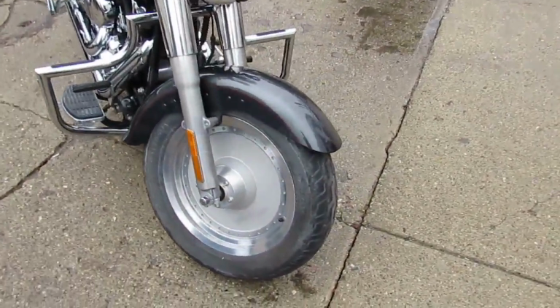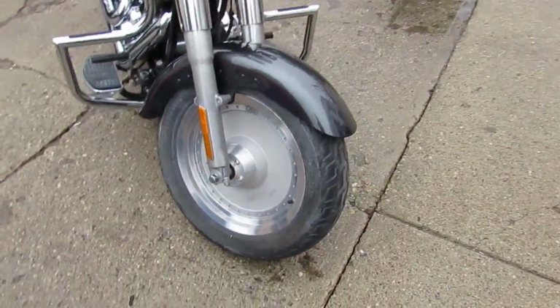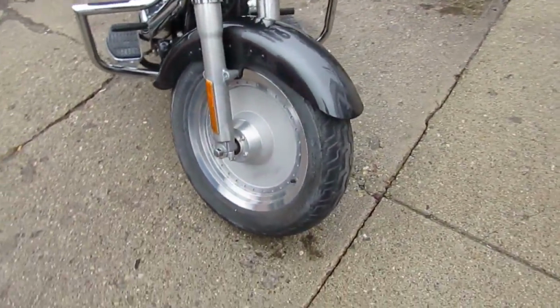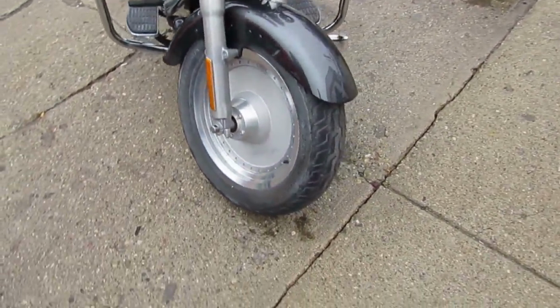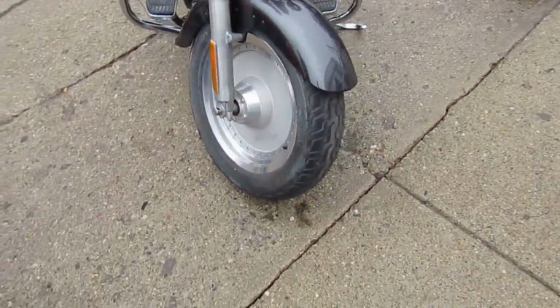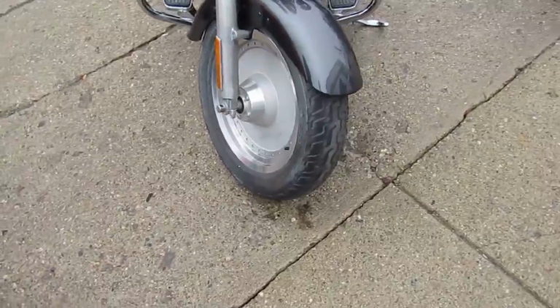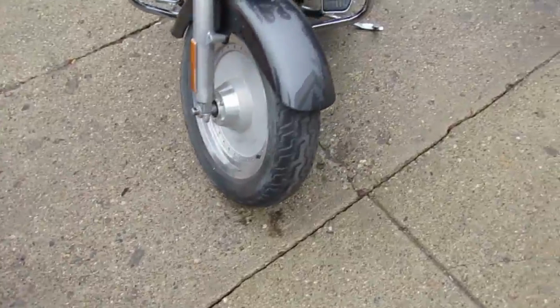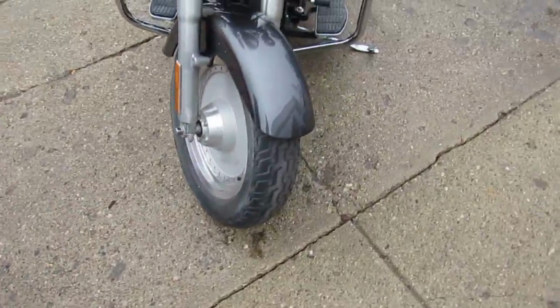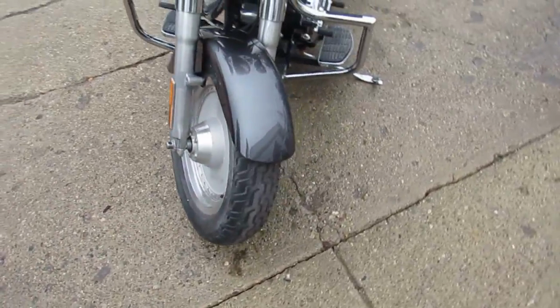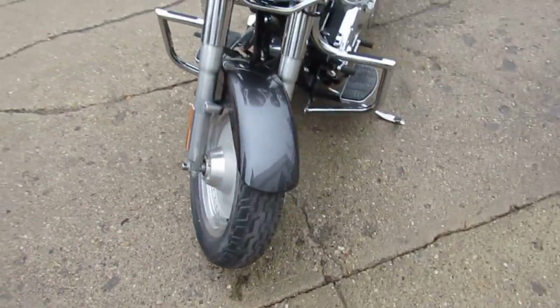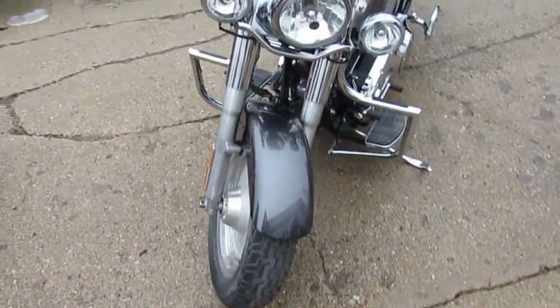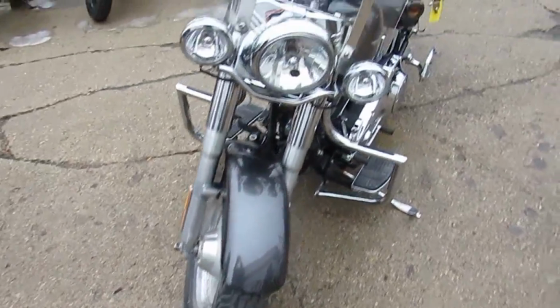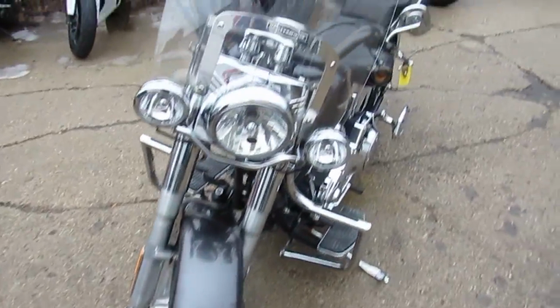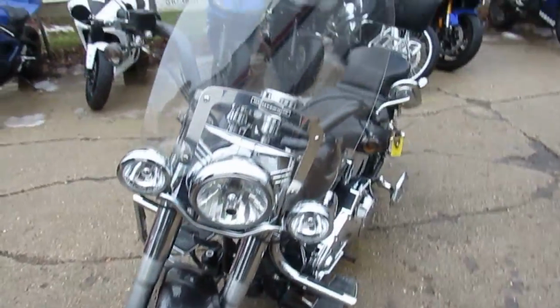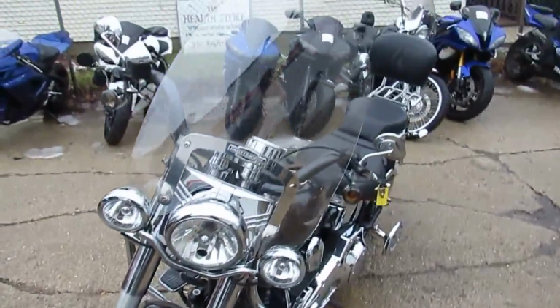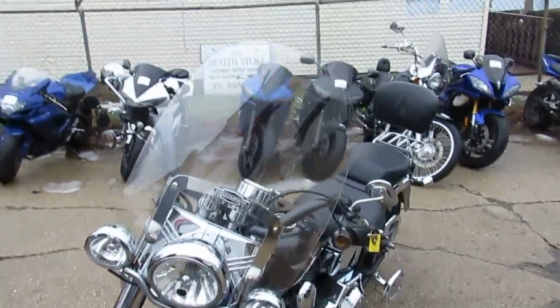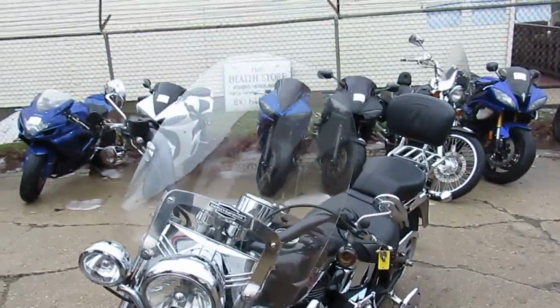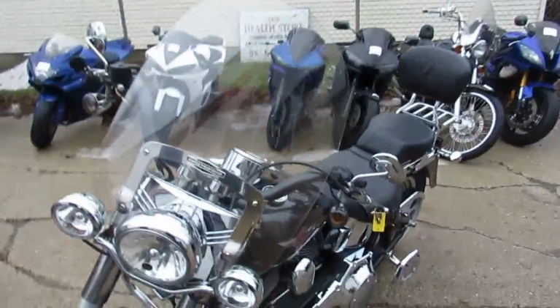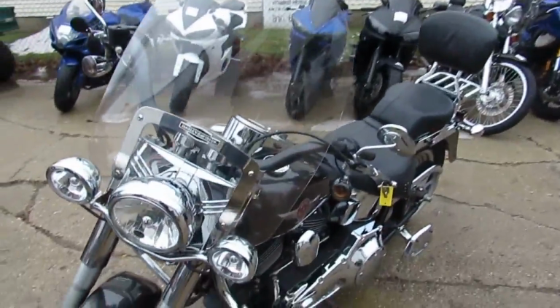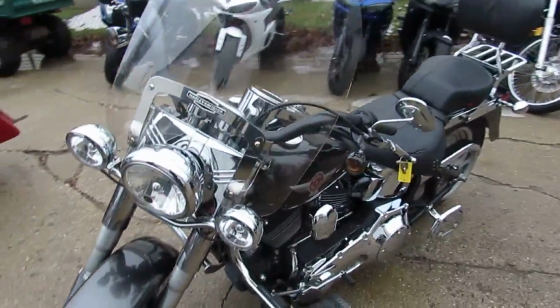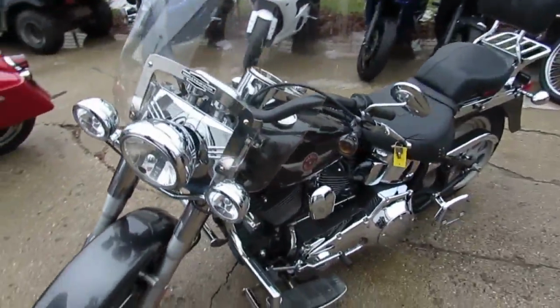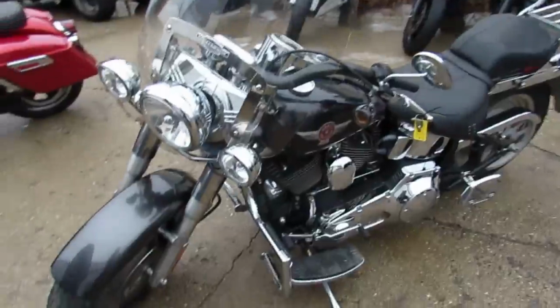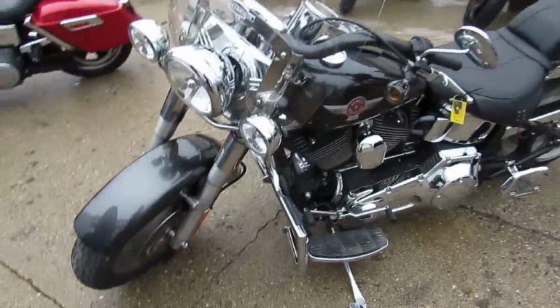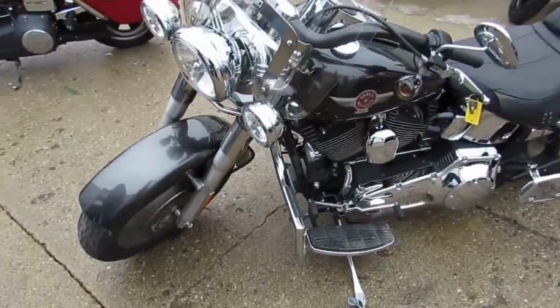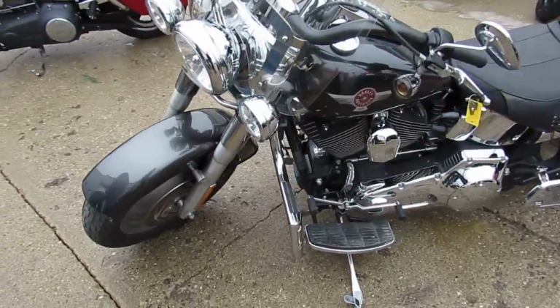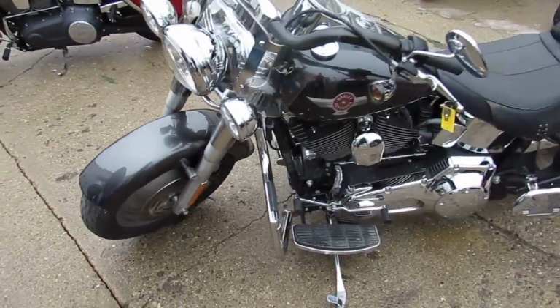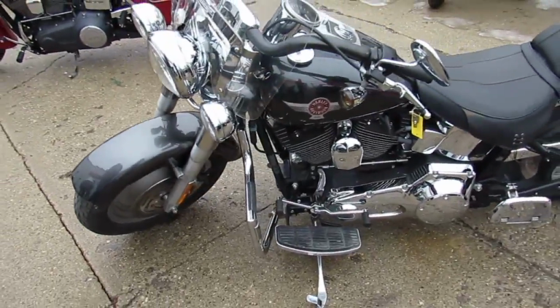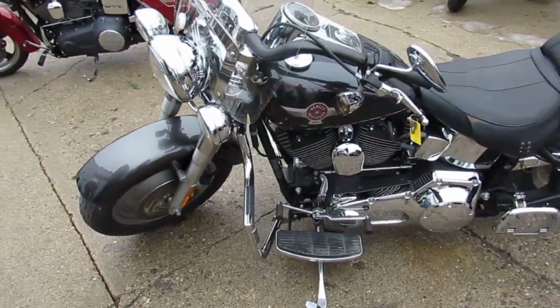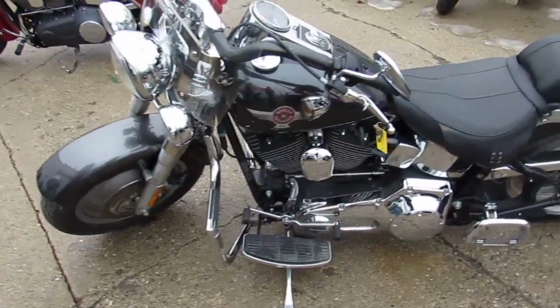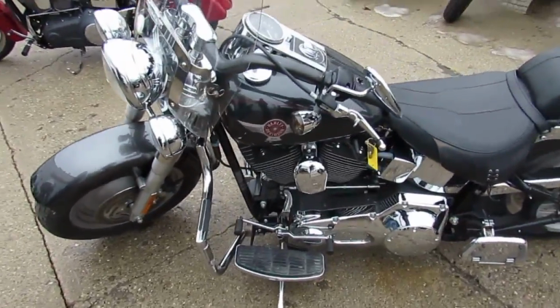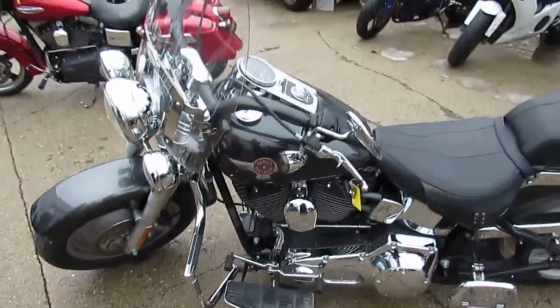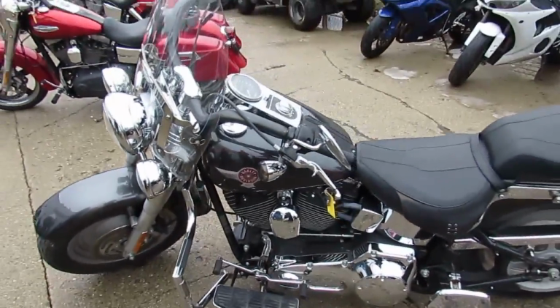Just been serviced, inspected, and ready for the open road — all for only $7,500. Don't miss out on this one guys. We got guaranteed financing. Give us a call today and you can ride today.